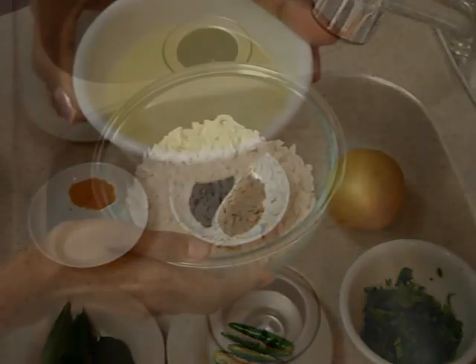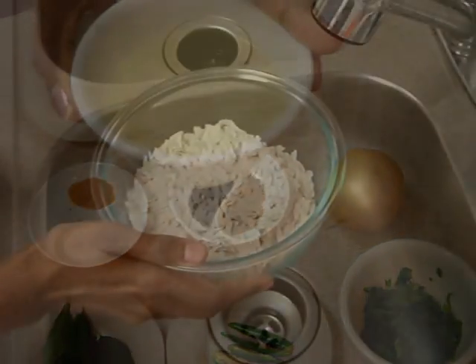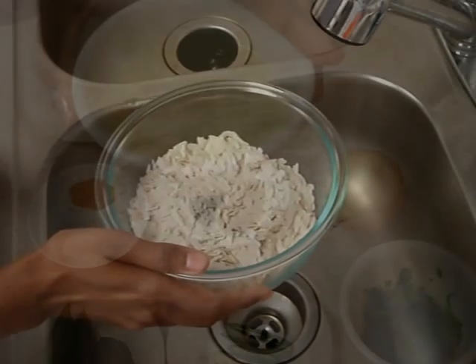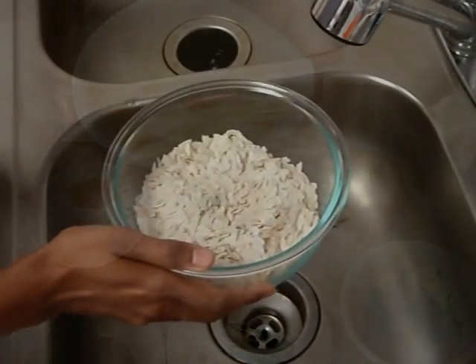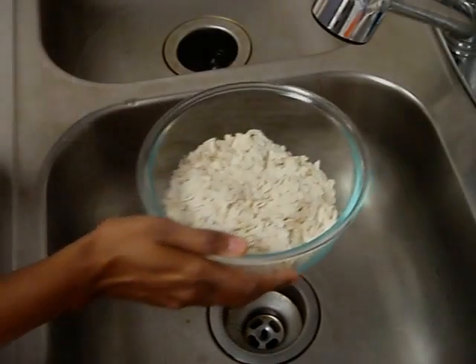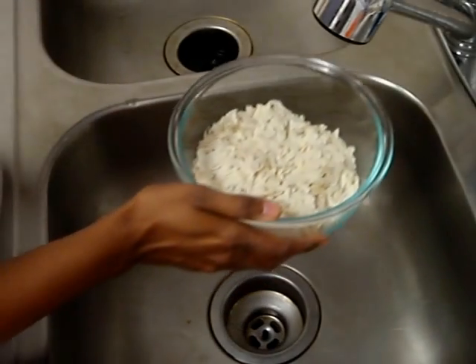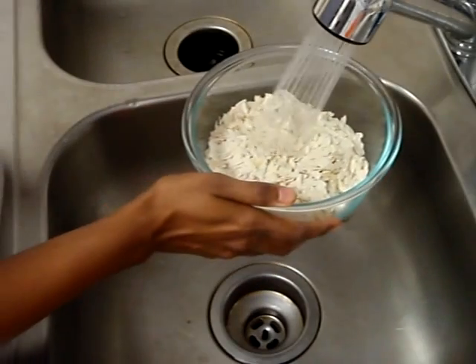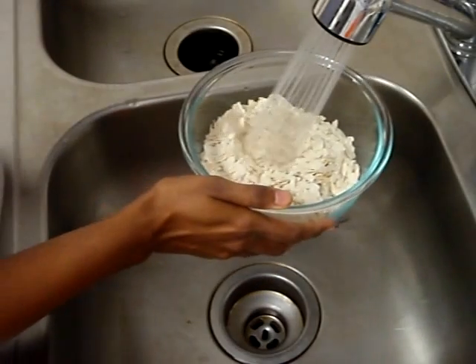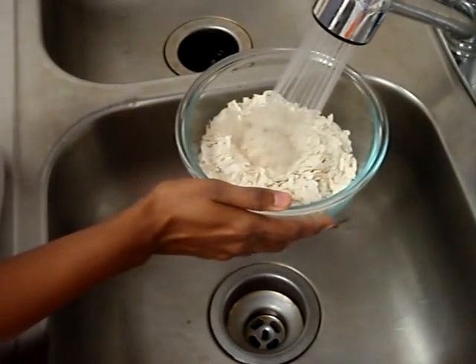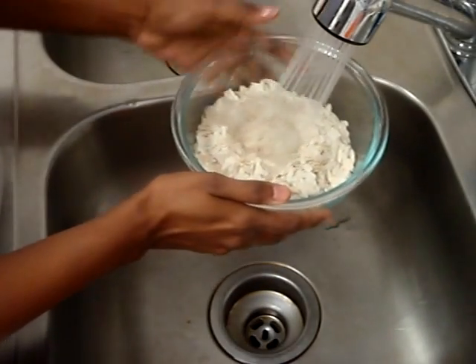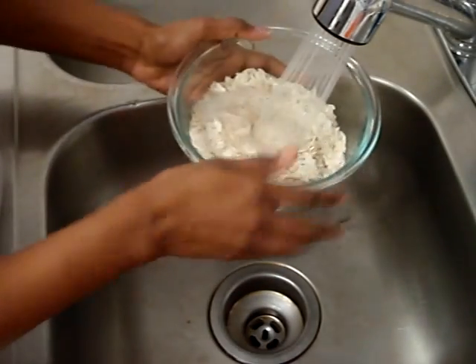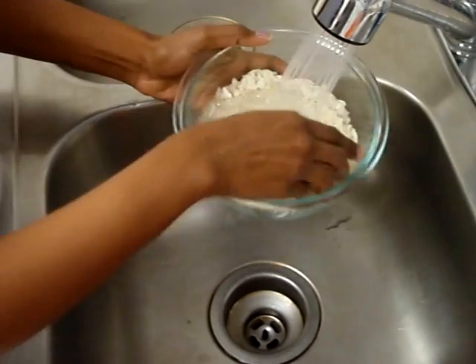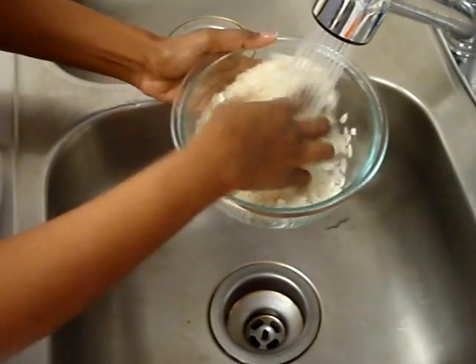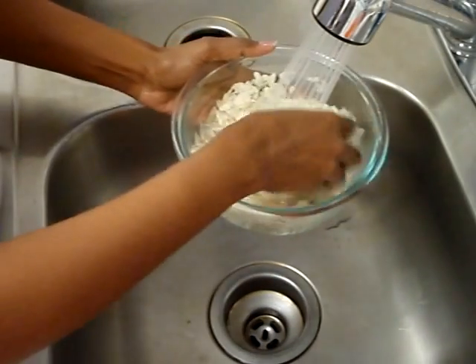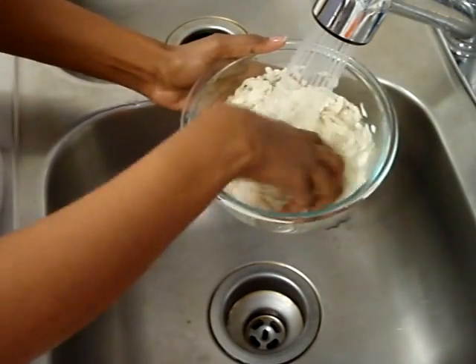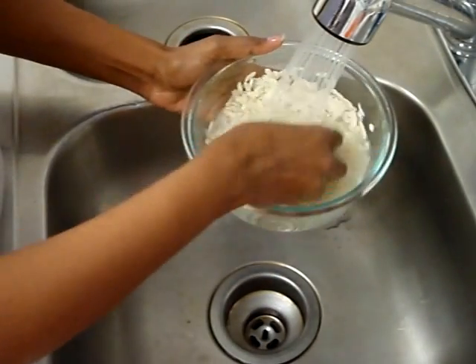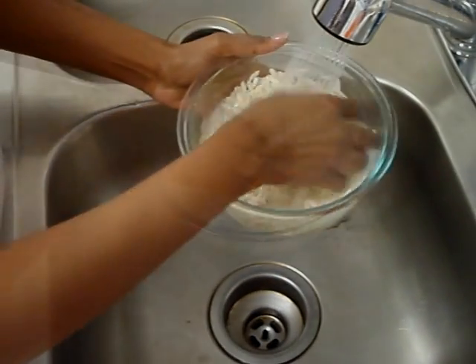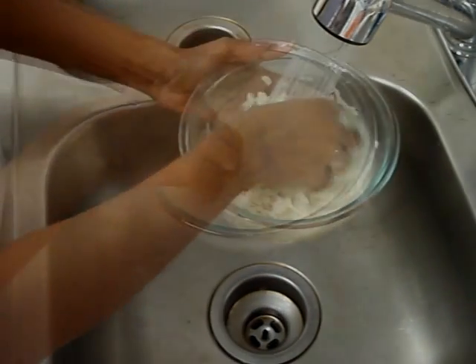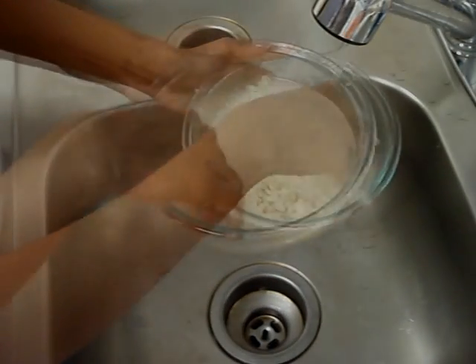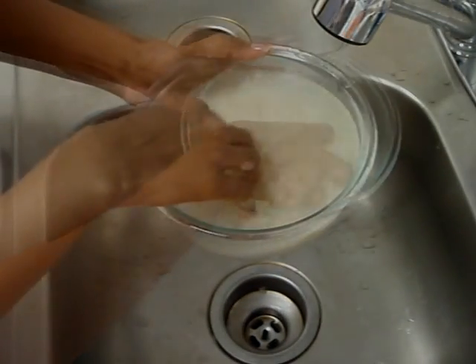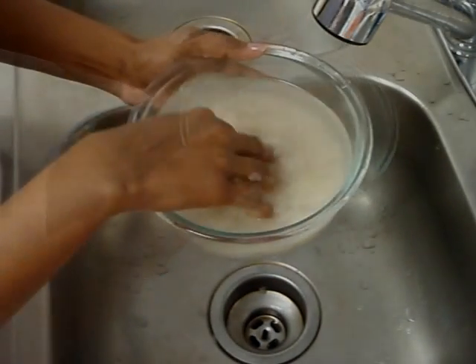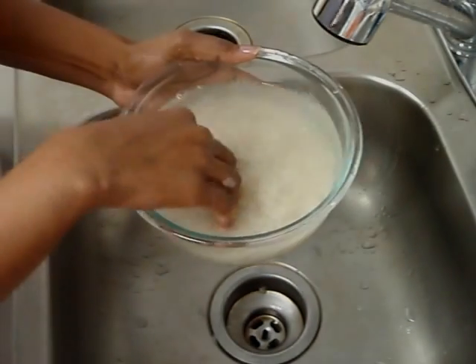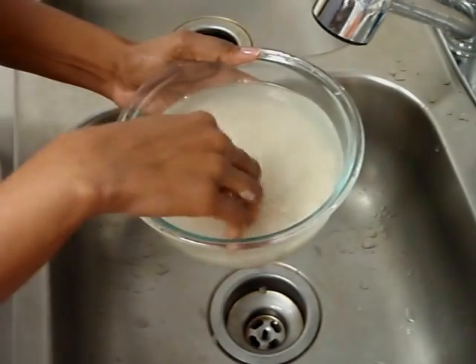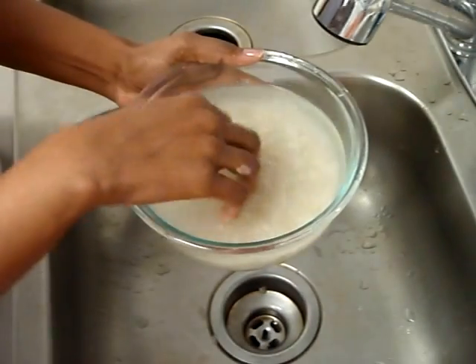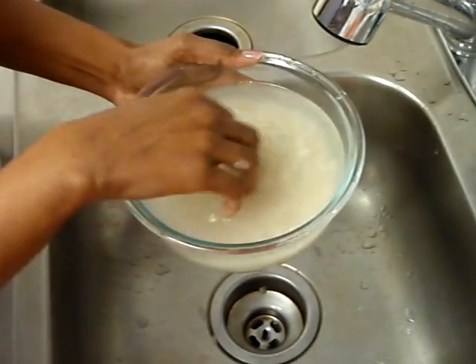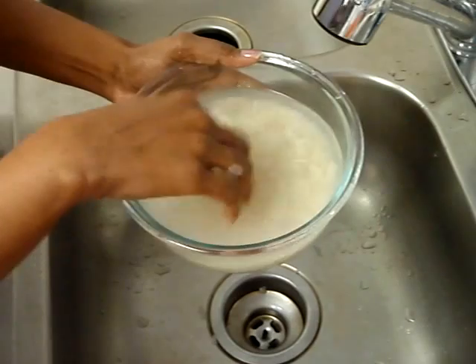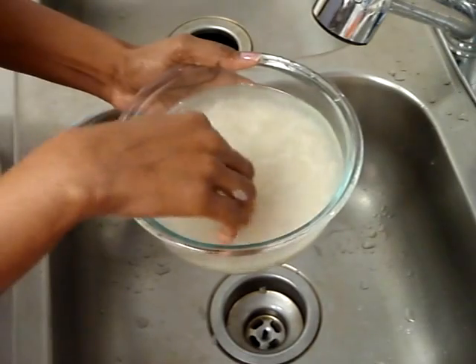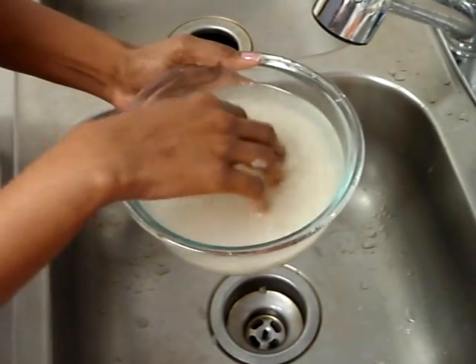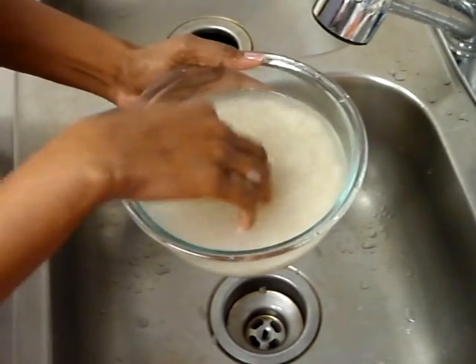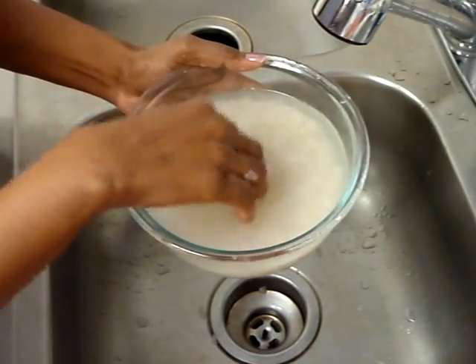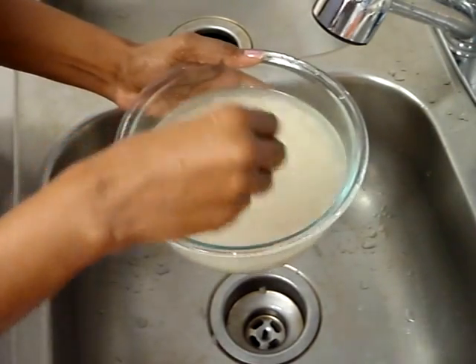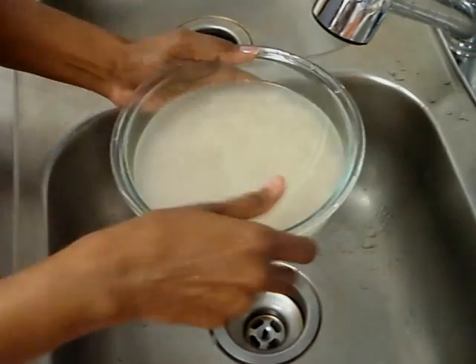I need to wash my Pohay under running cold water. I'm going to soak it for 30 seconds to one minute.